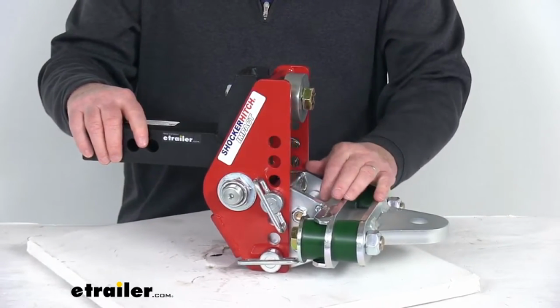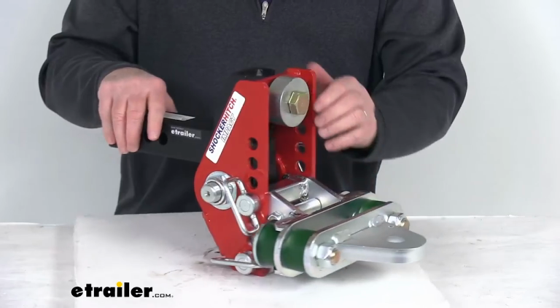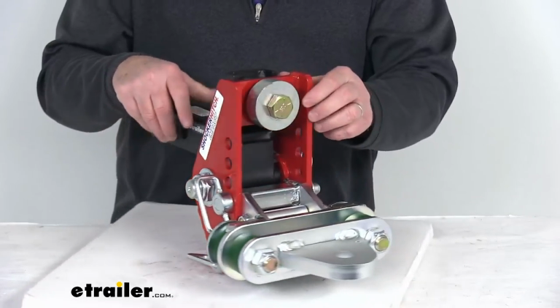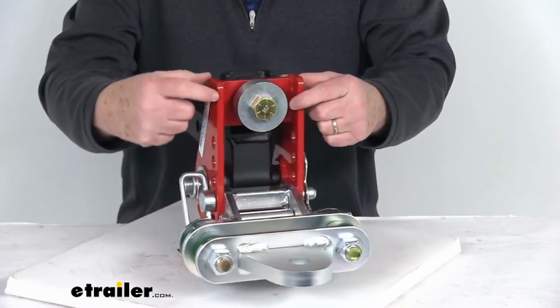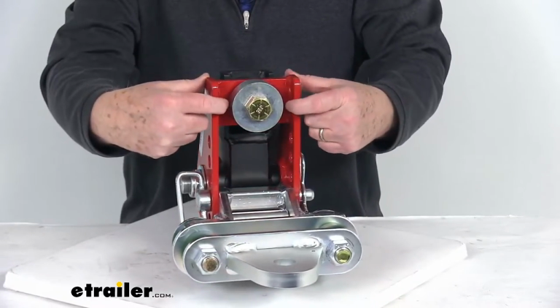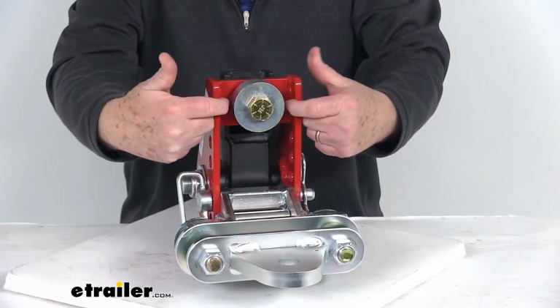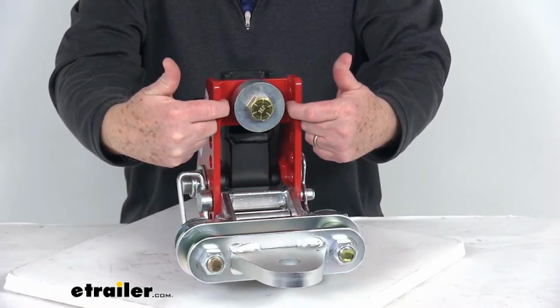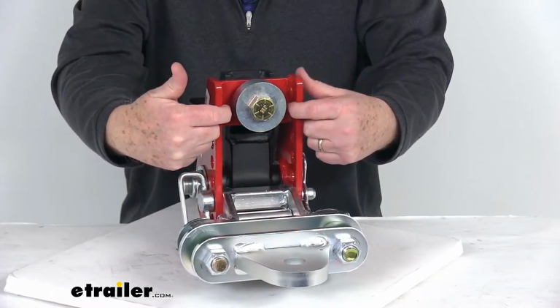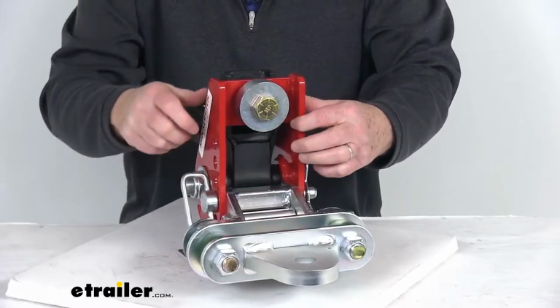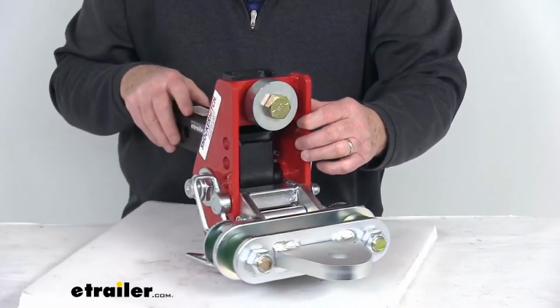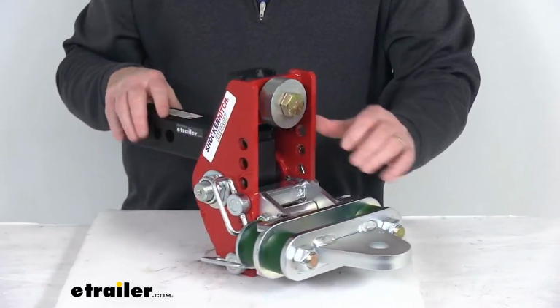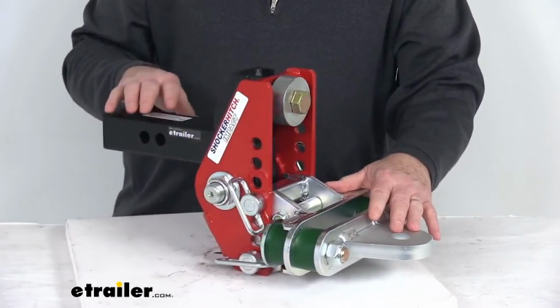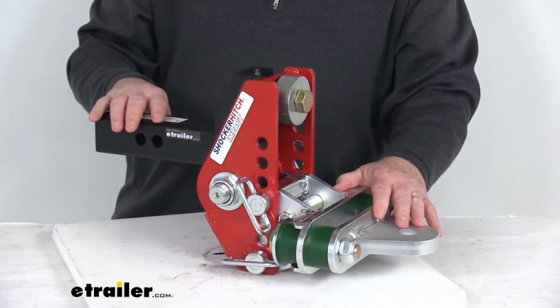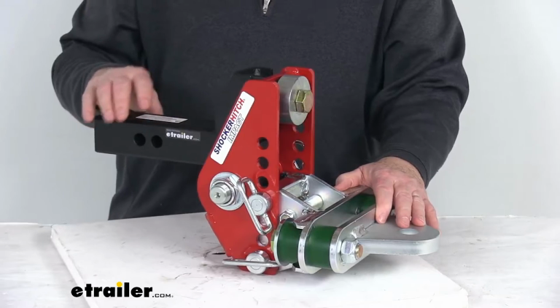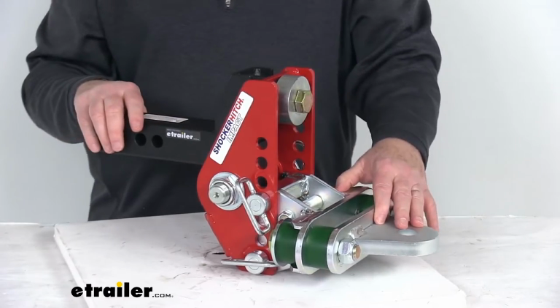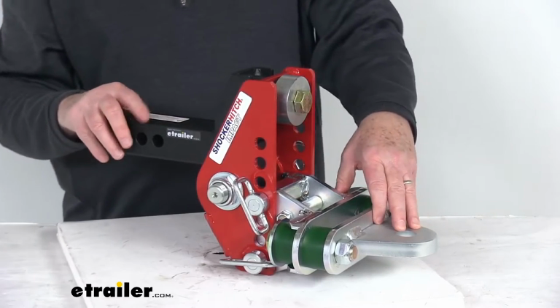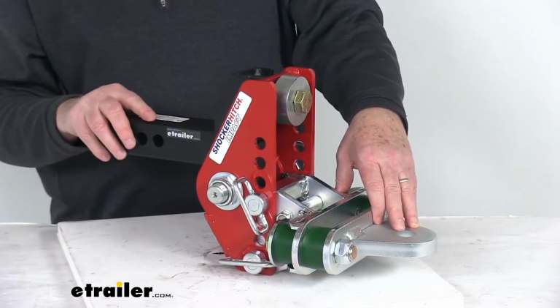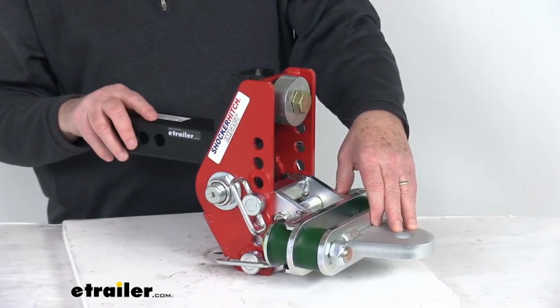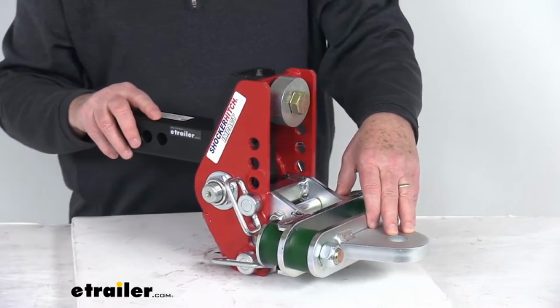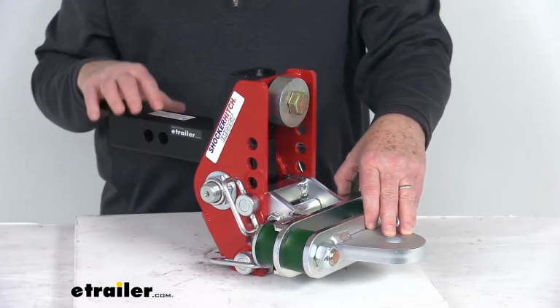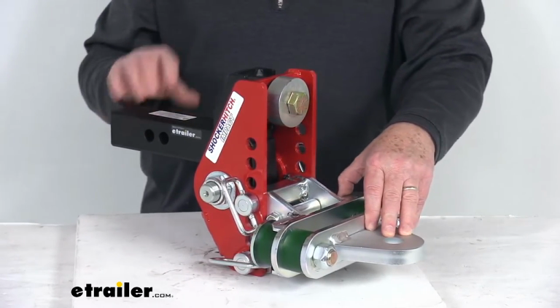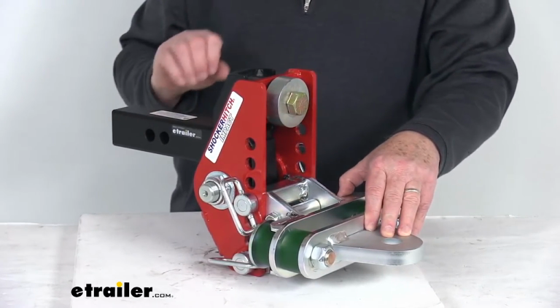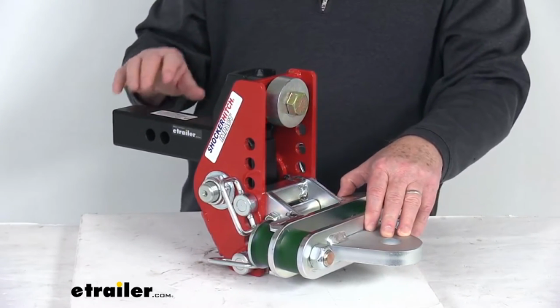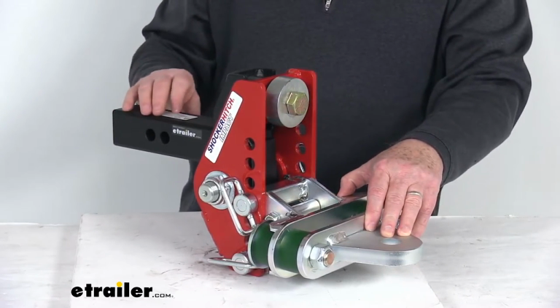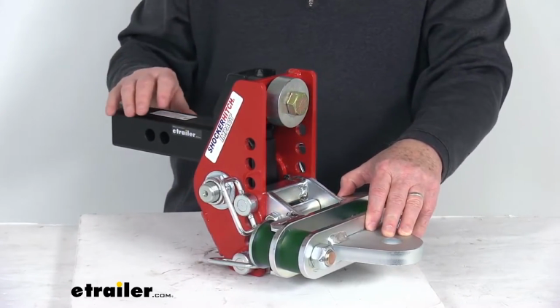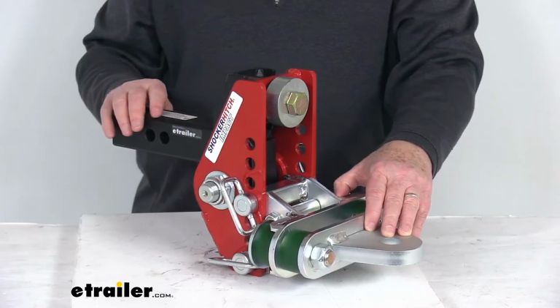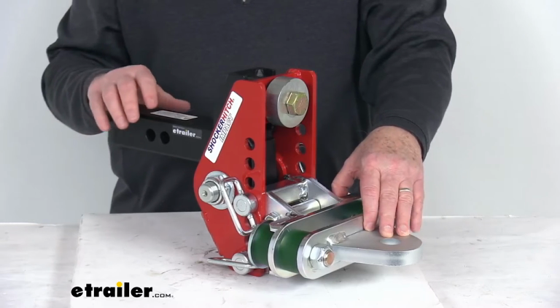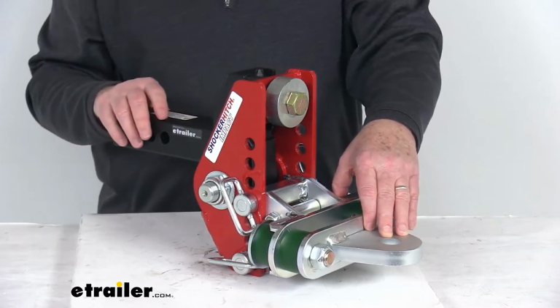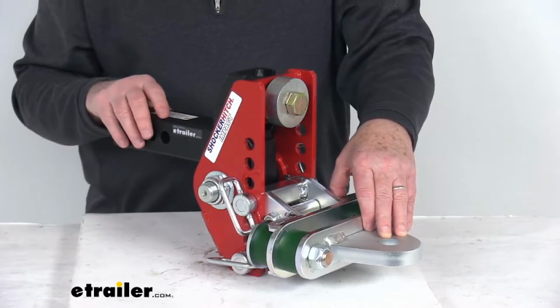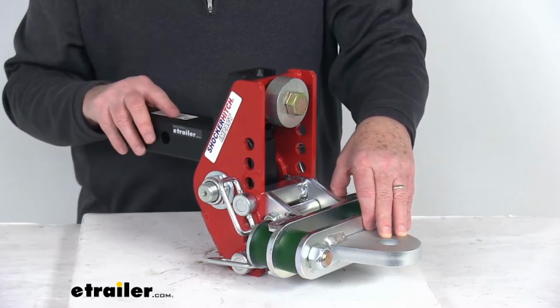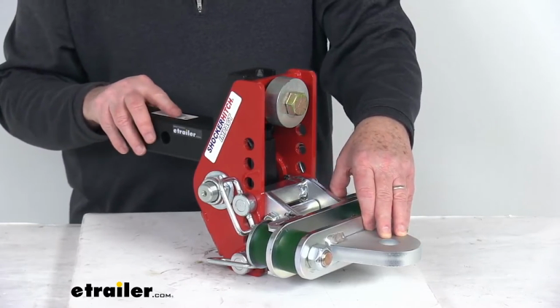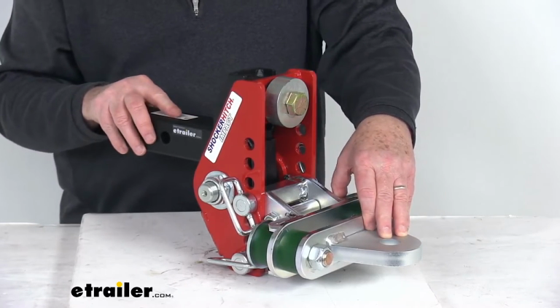The inside width on the channel is three and three quarter inches. This is designed to work with all the Shocker hitch ball mounts and attachments, including the standard mount, drop mount, pin to hook, and many other ones that we do sell separately on our website.